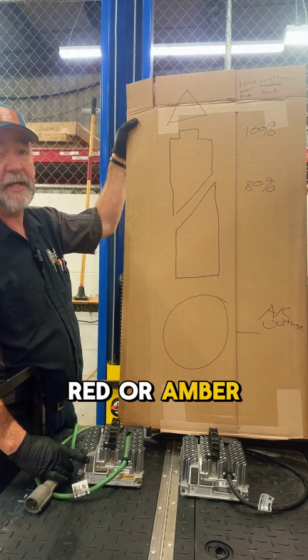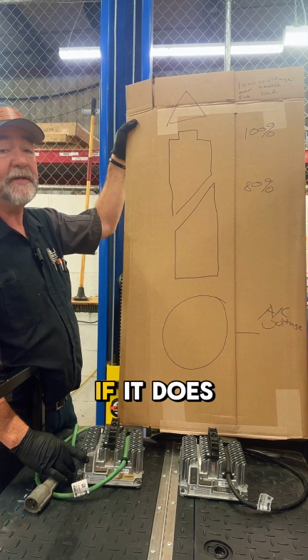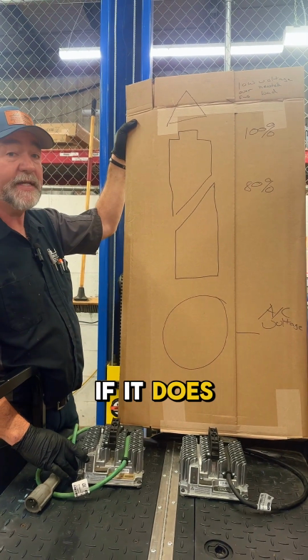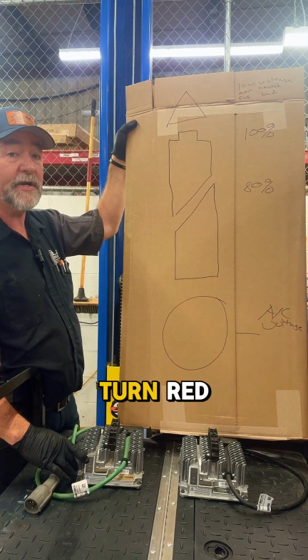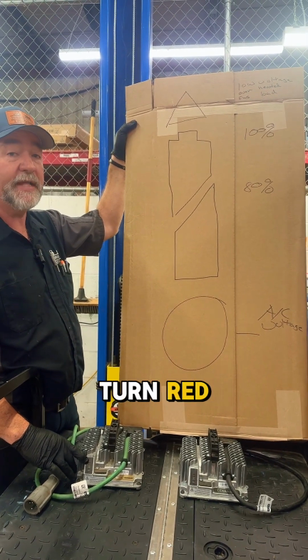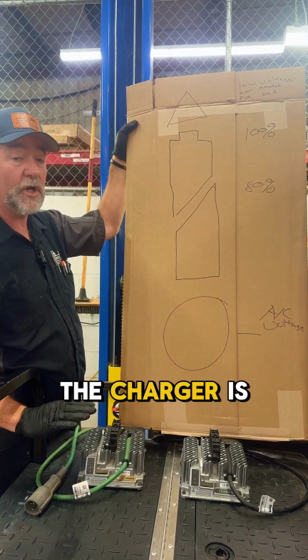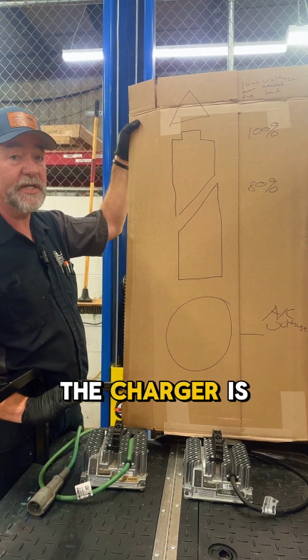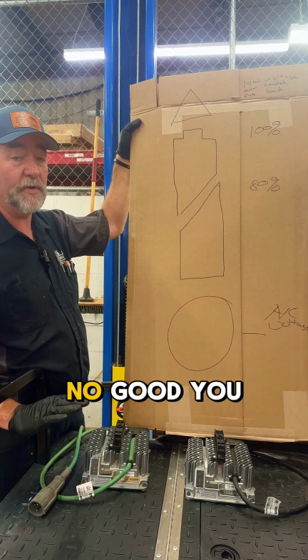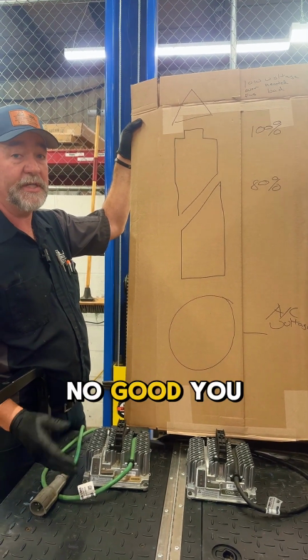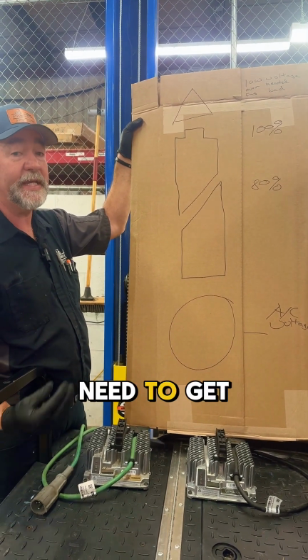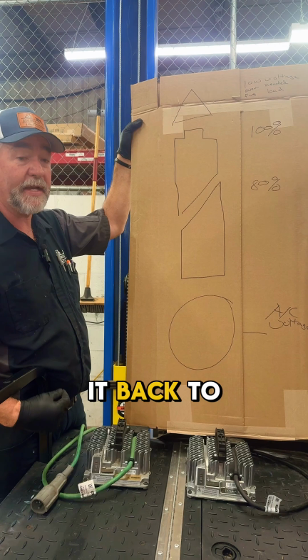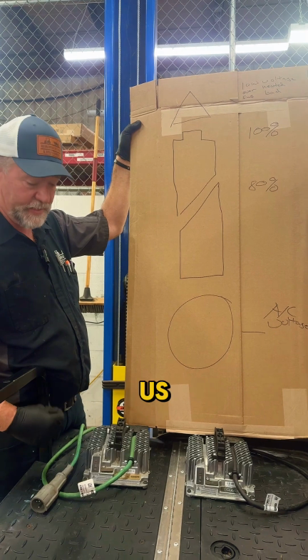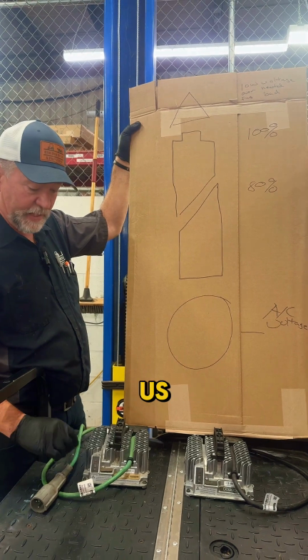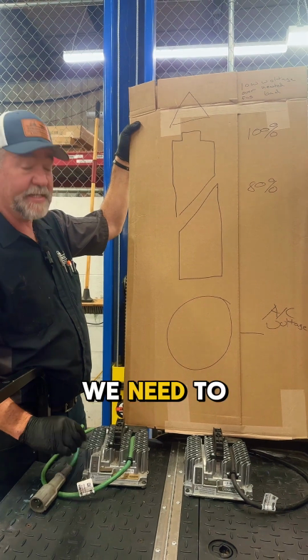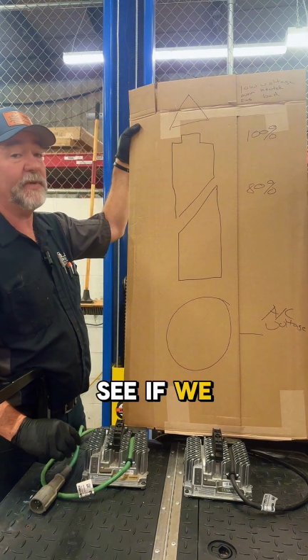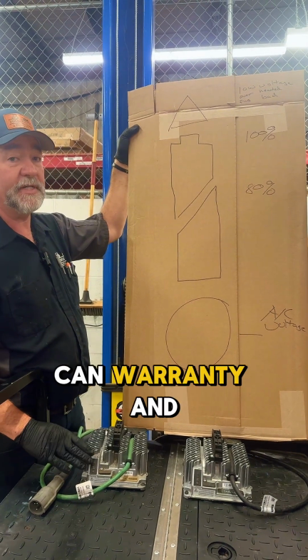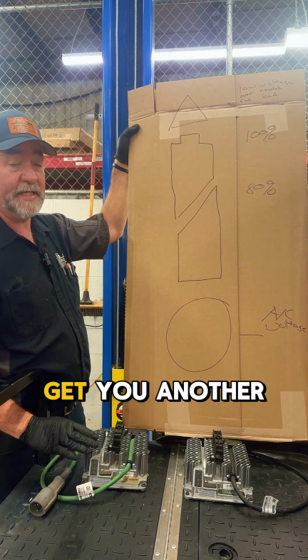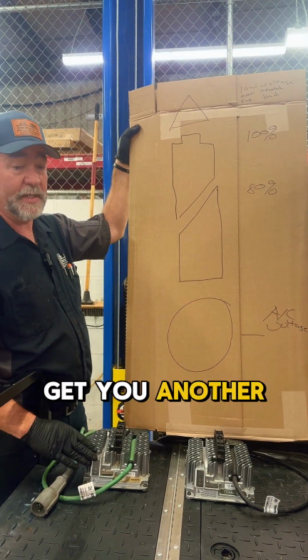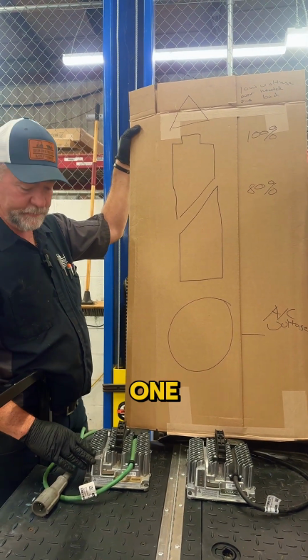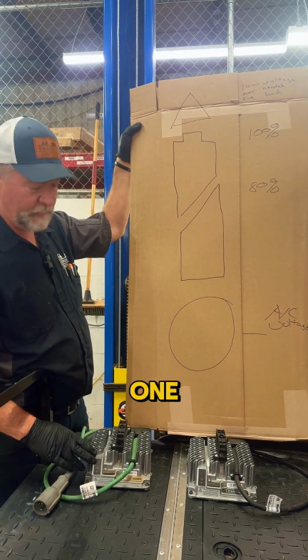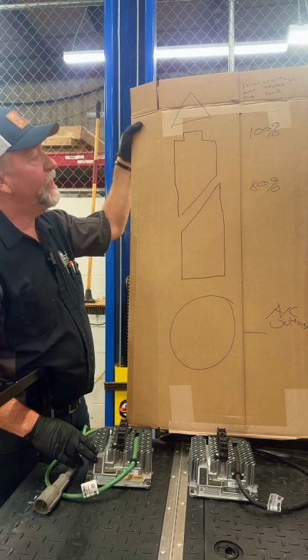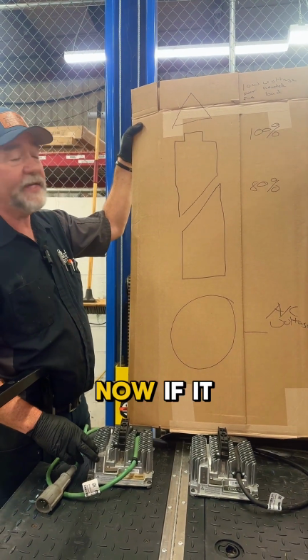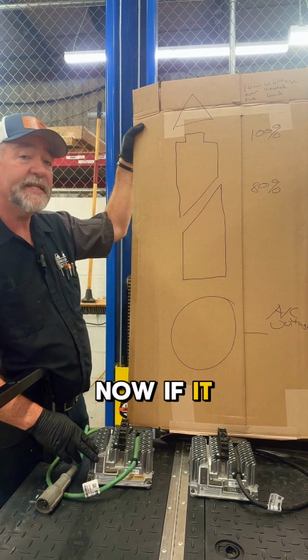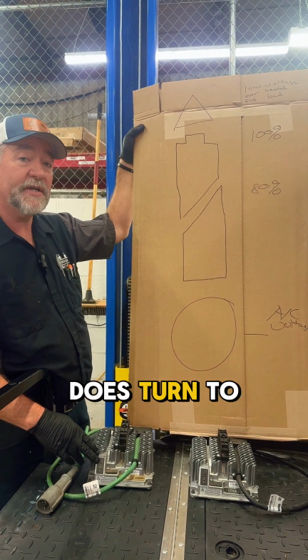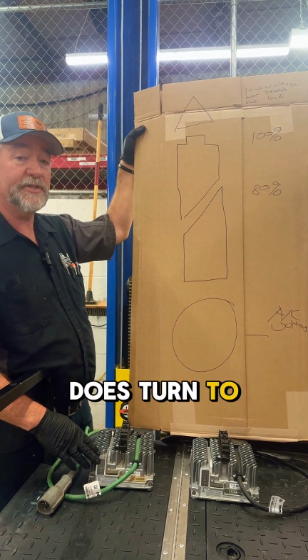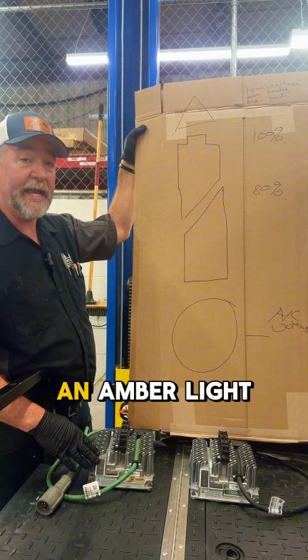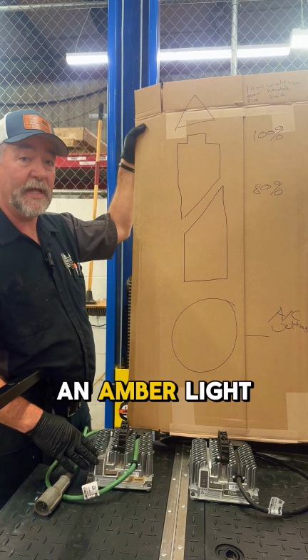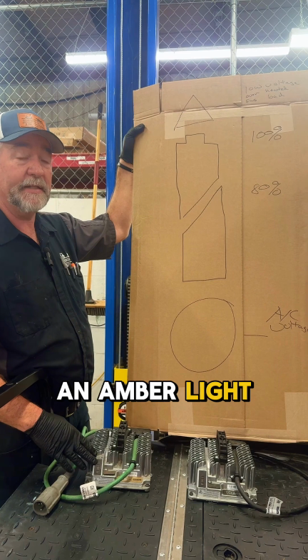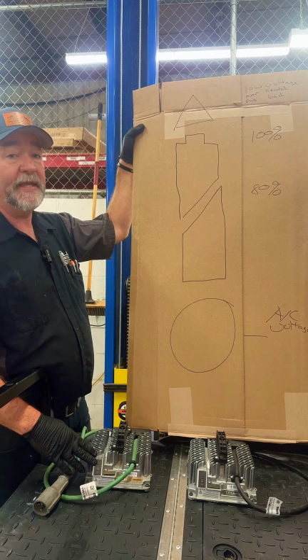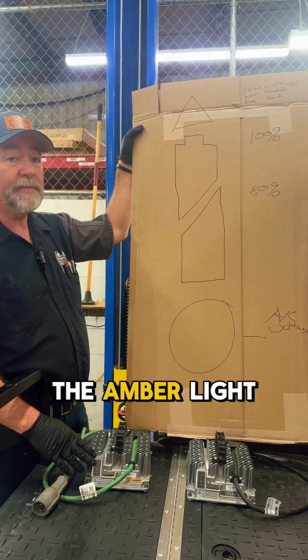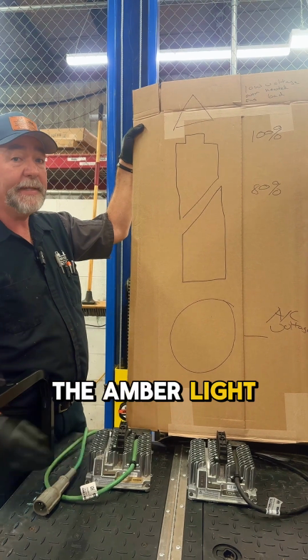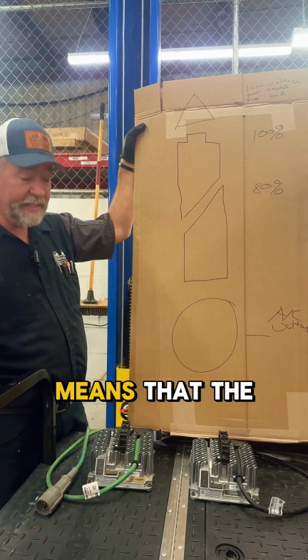There's a little diagnostic light right up here — it can turn red or amber. If it does turn red, the charger is no good; you need to get it back to us so we can warranty it and get you another one. If it does turn to an amber light, the amber light means something different.